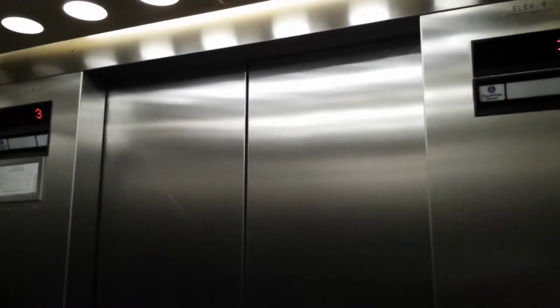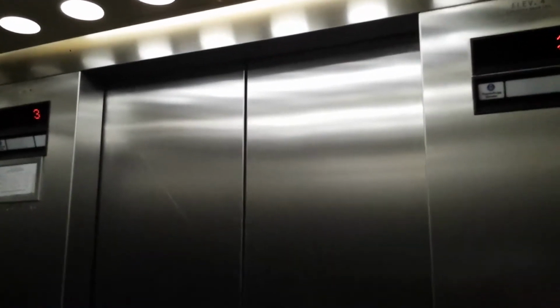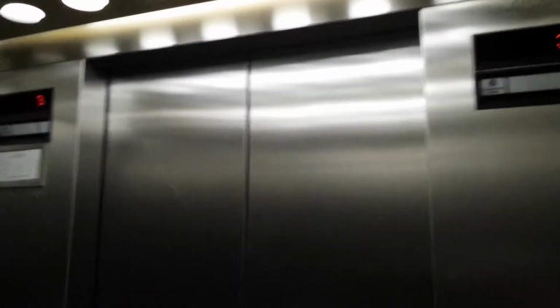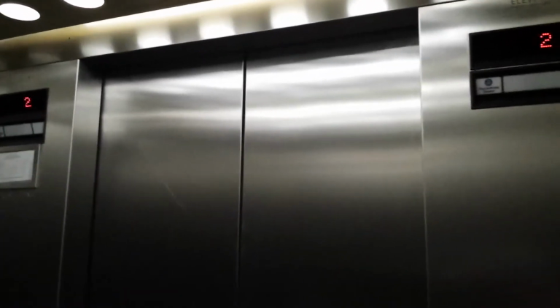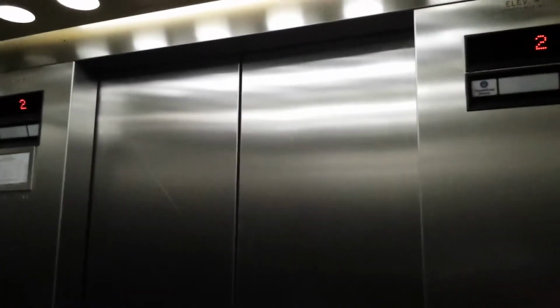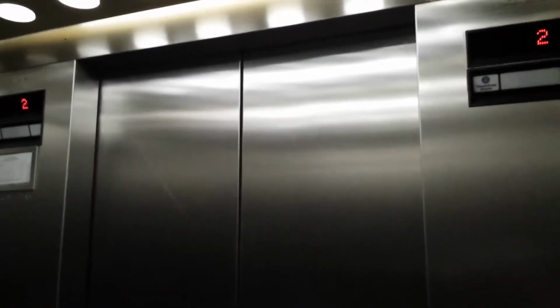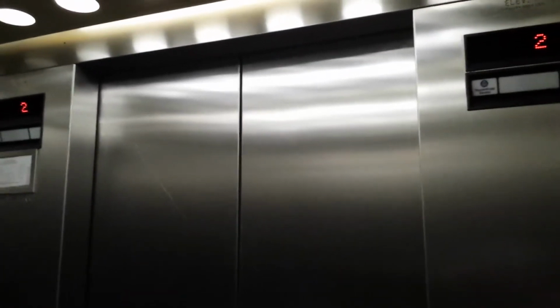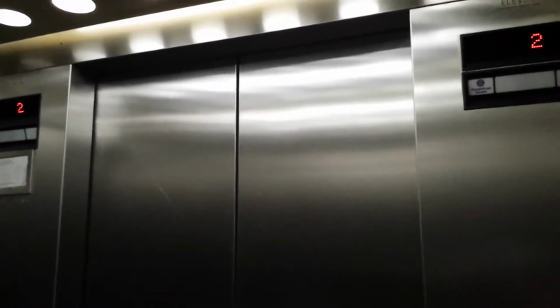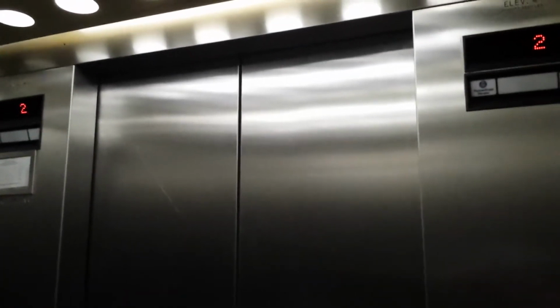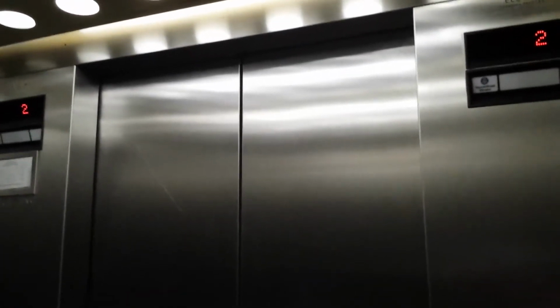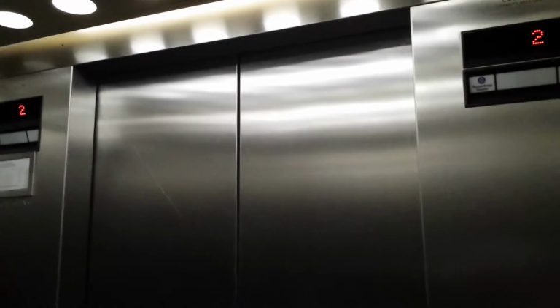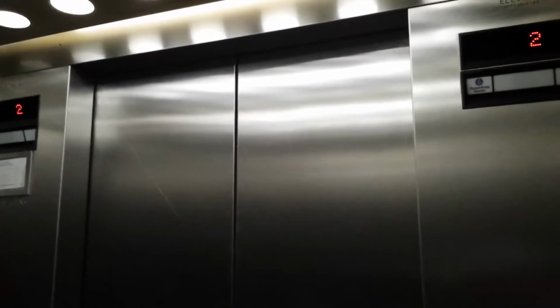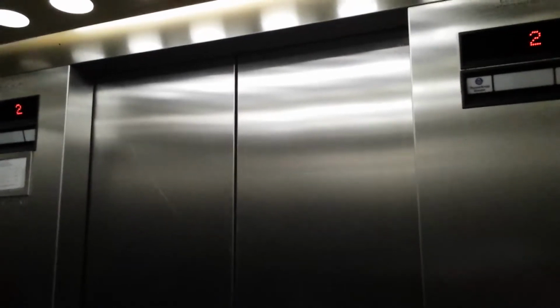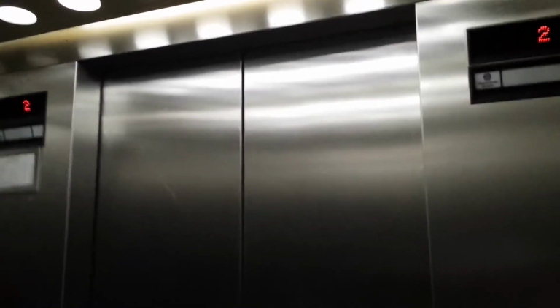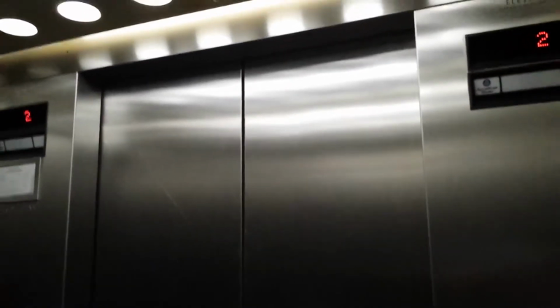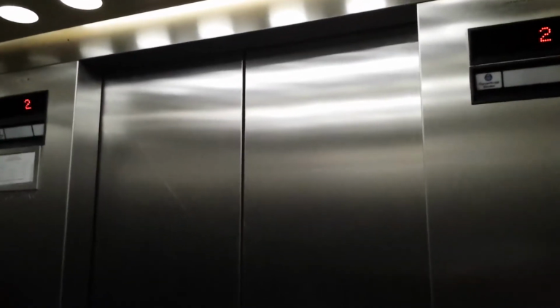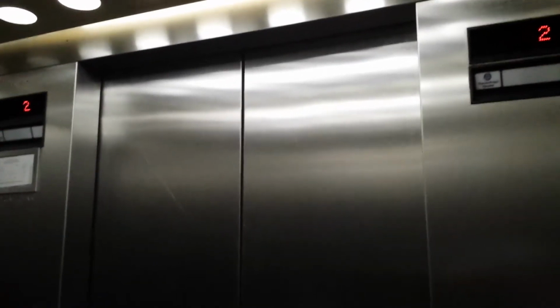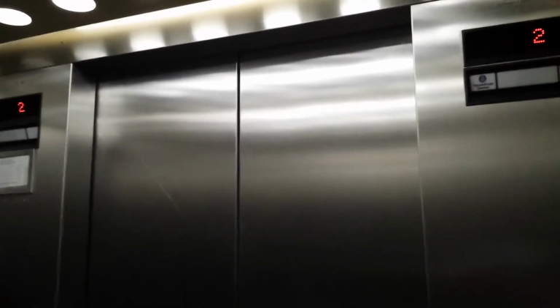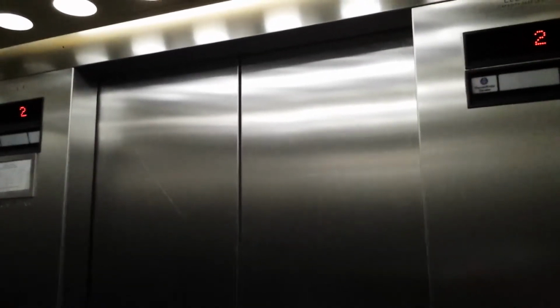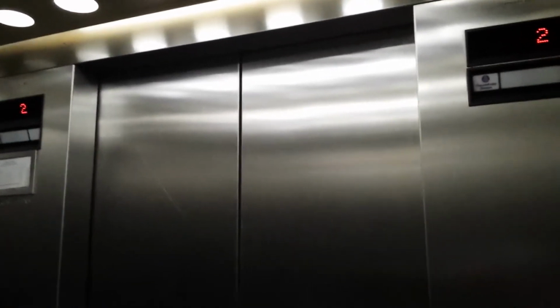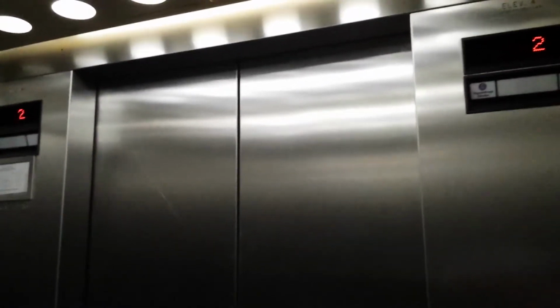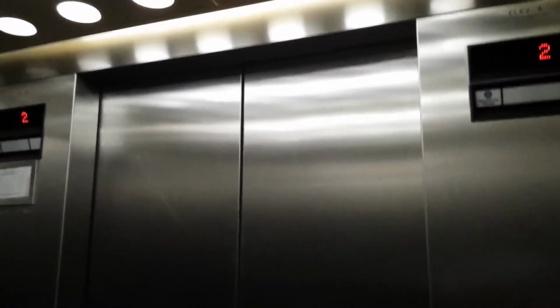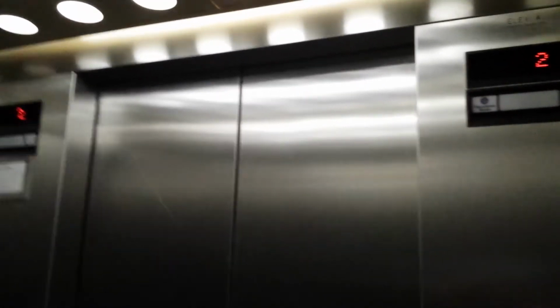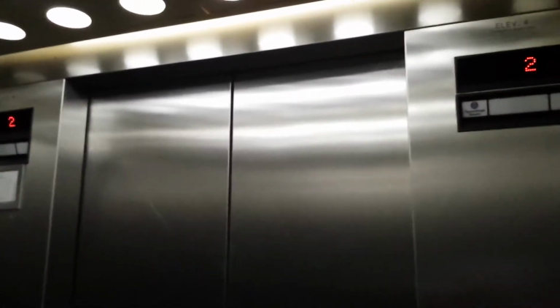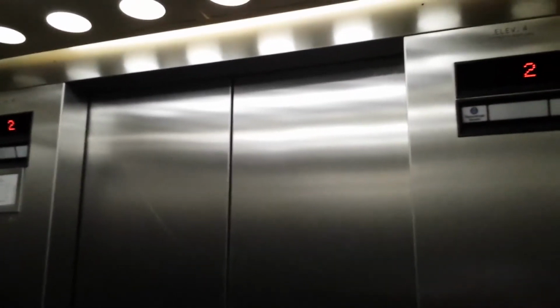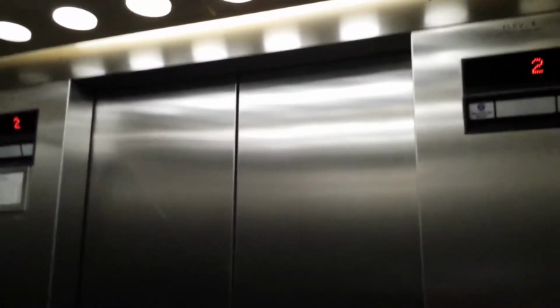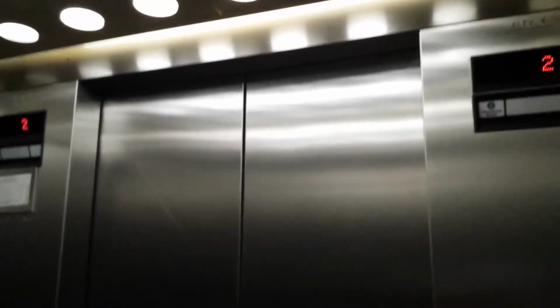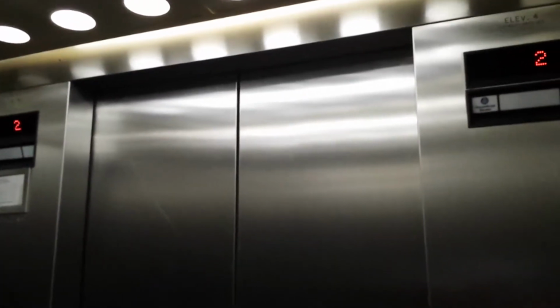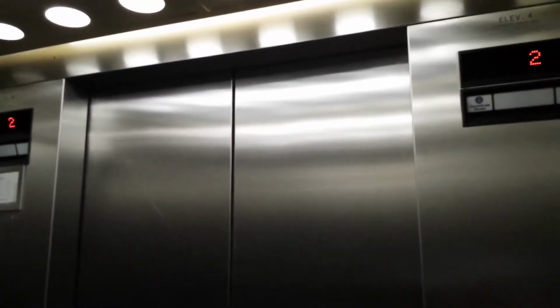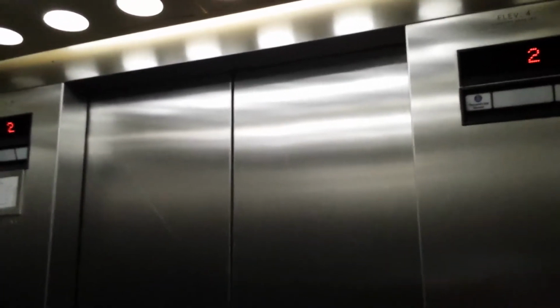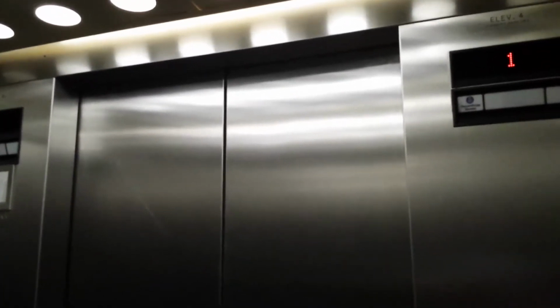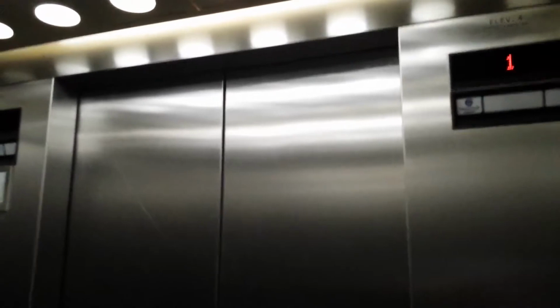I think every single elevator here is a Disengard hydraulic. Not that there's anything wrong with them, but they get a little boring after a while.